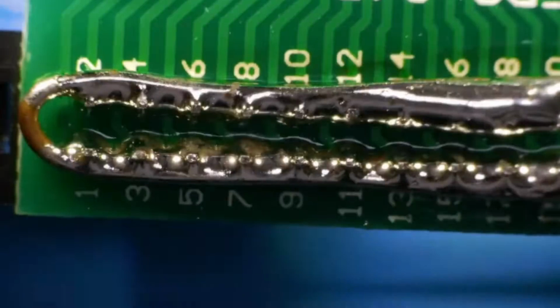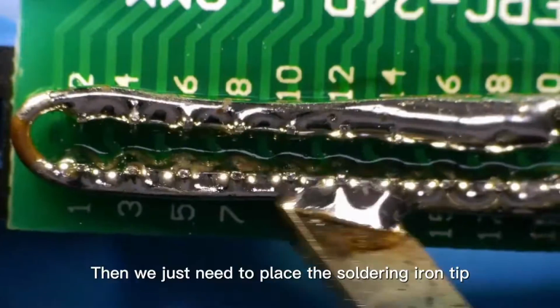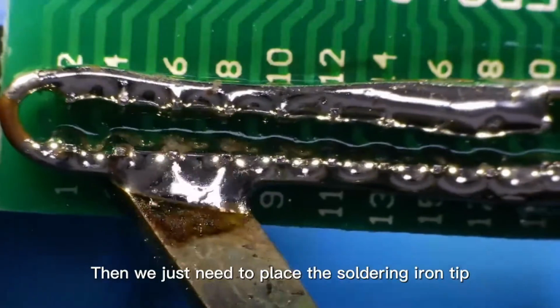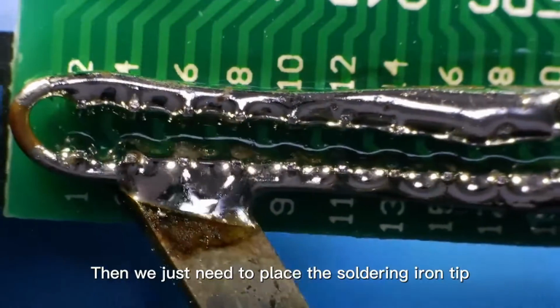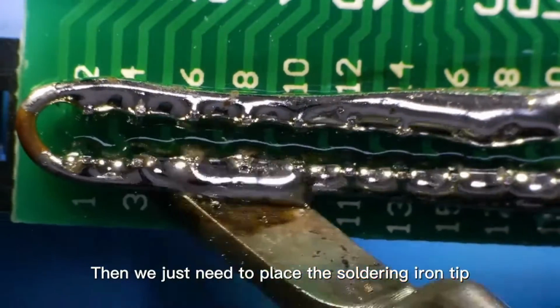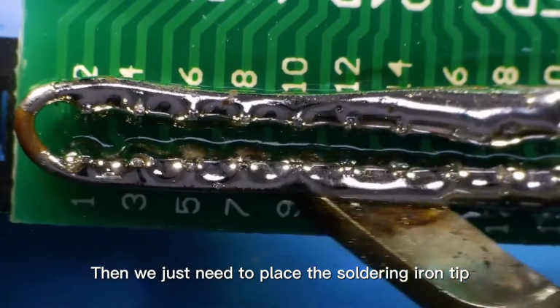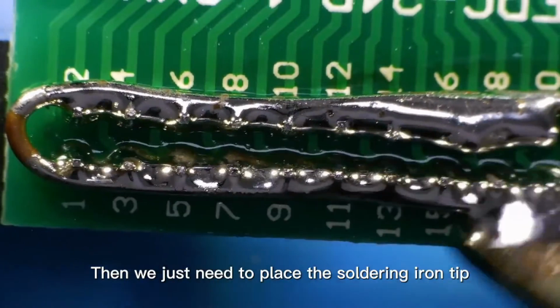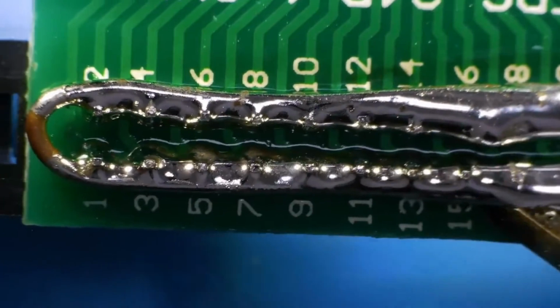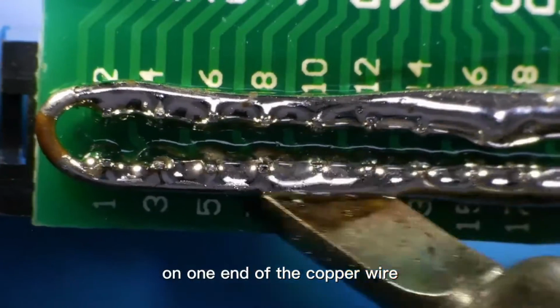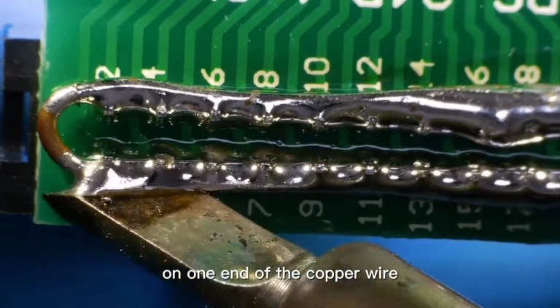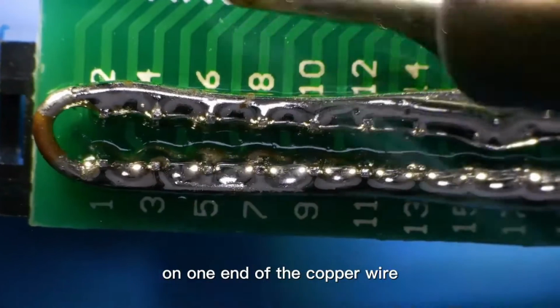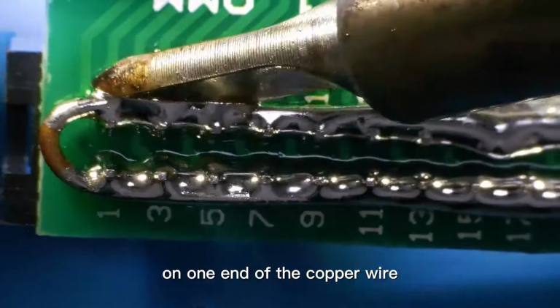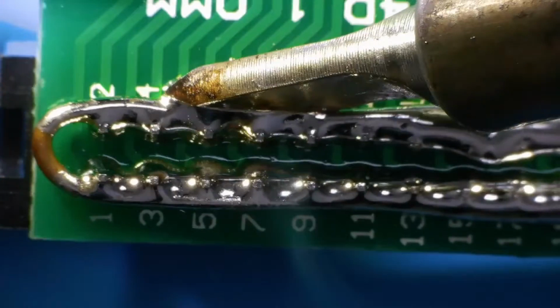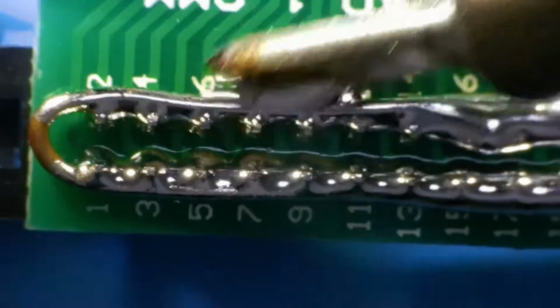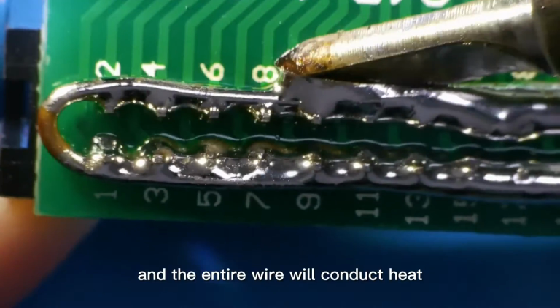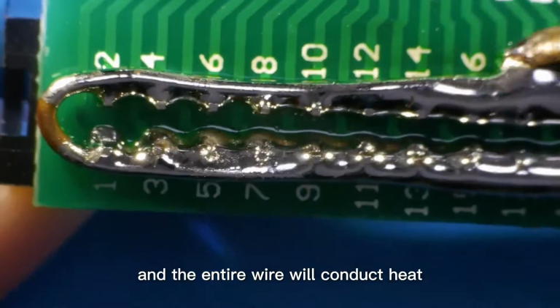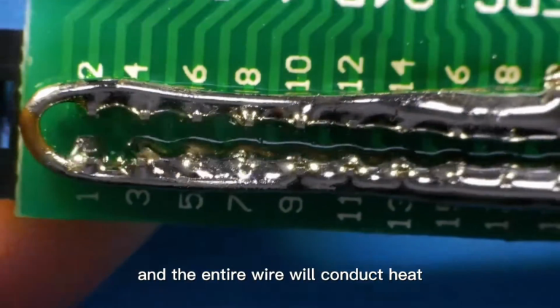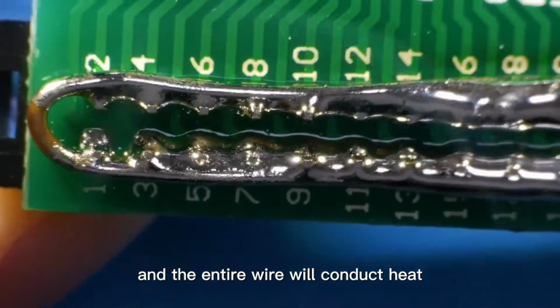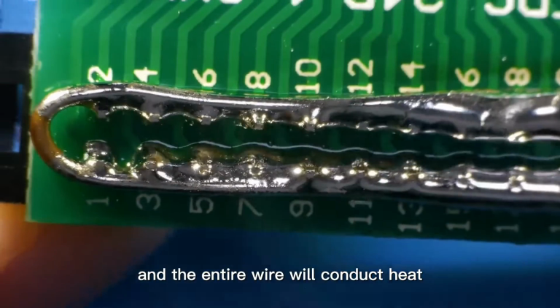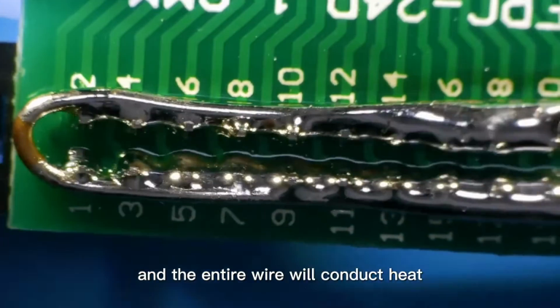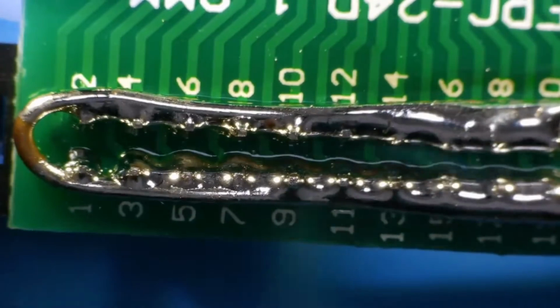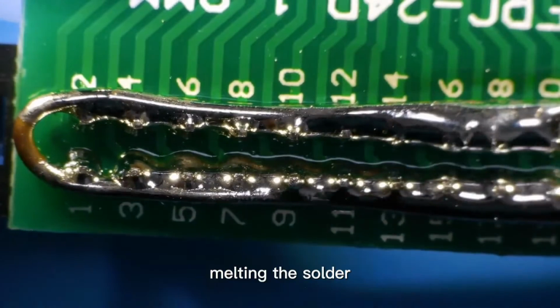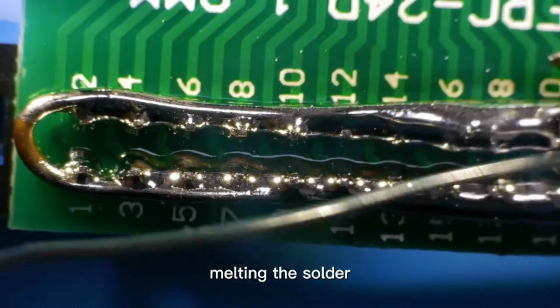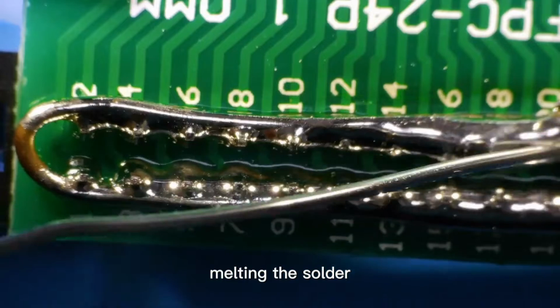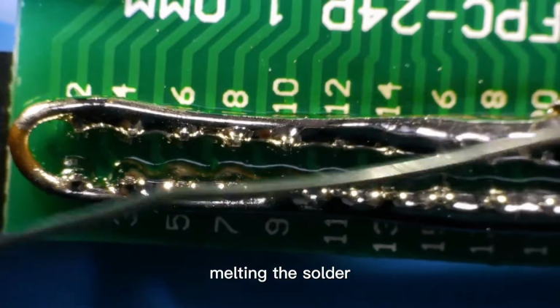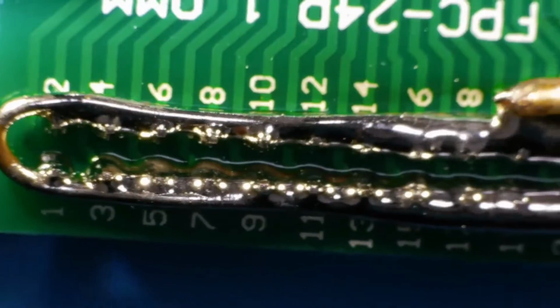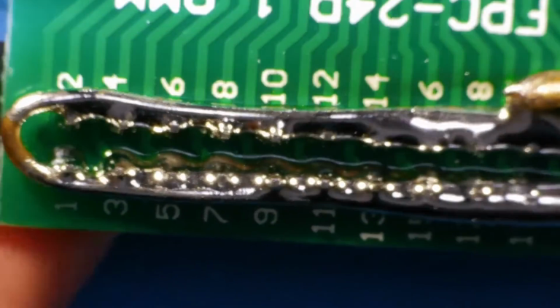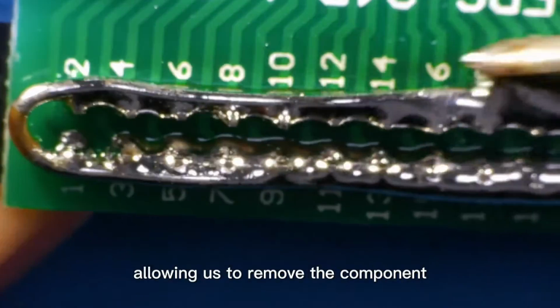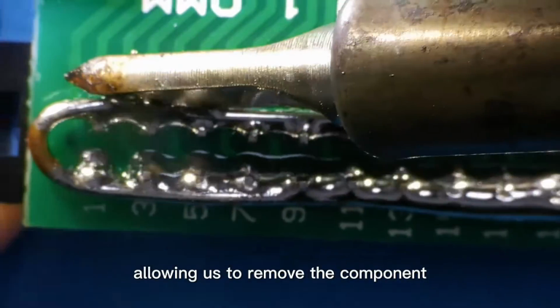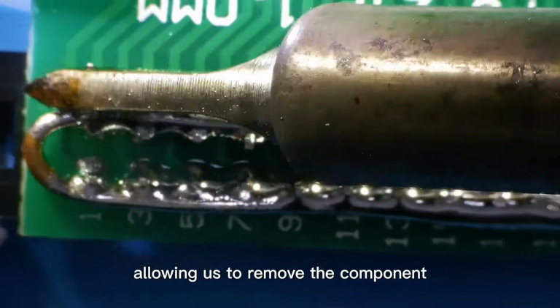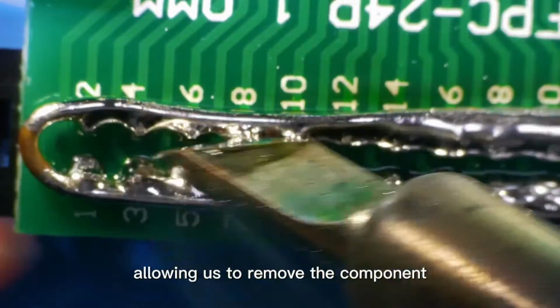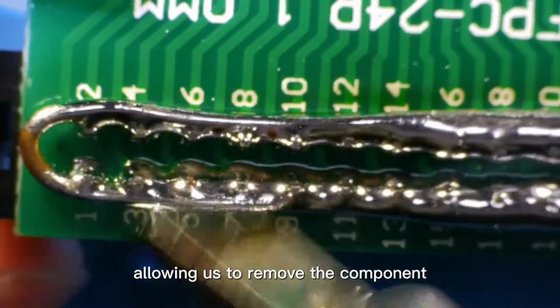Then we just need to place the soldering iron tip on one end of the copper wire, and the entire wire will conduct heat, melting the solder, allowing us to remove the component.